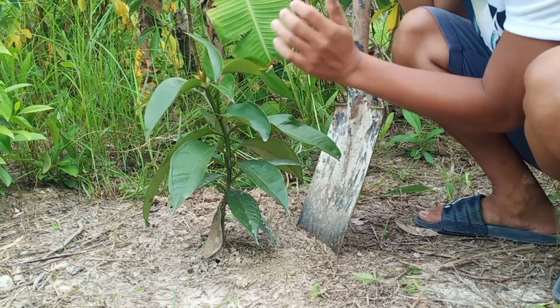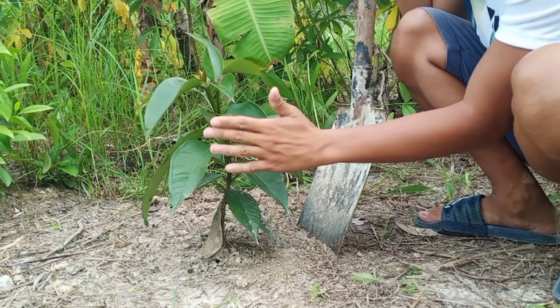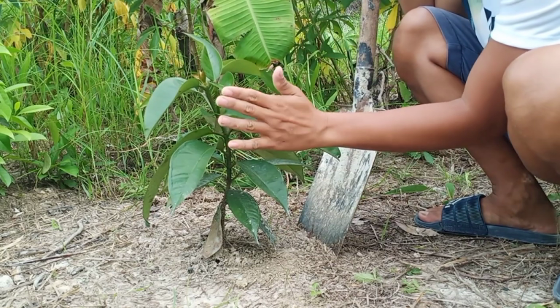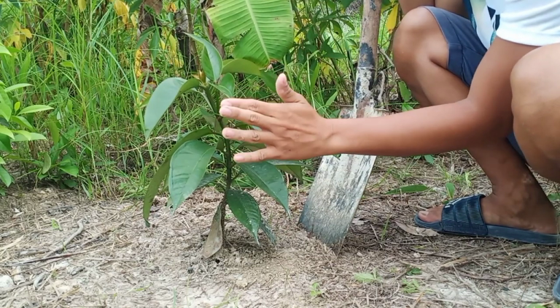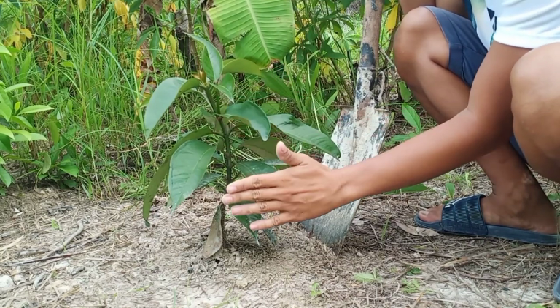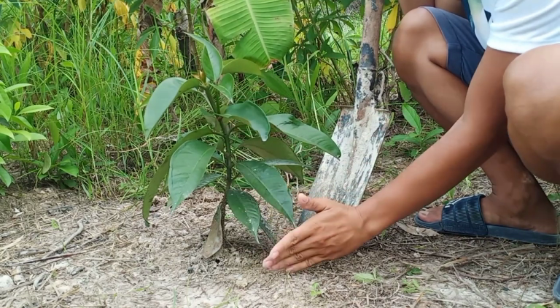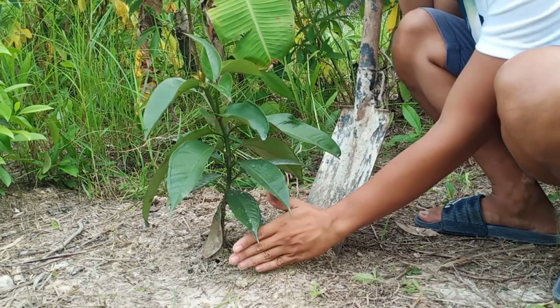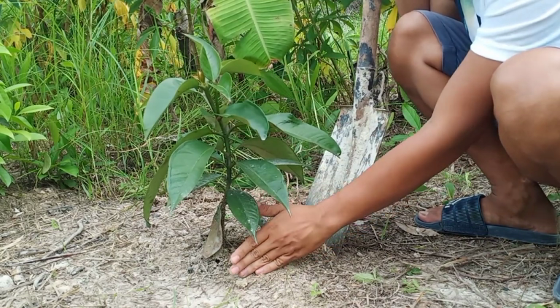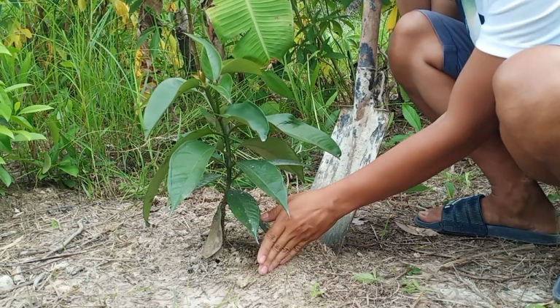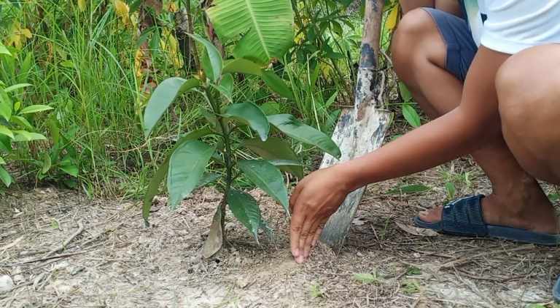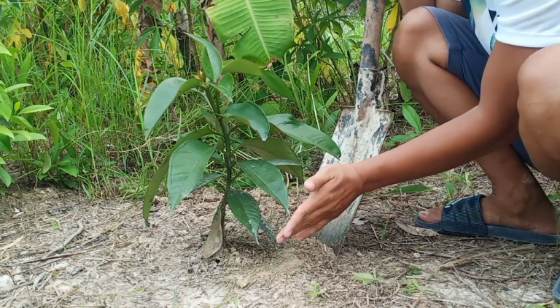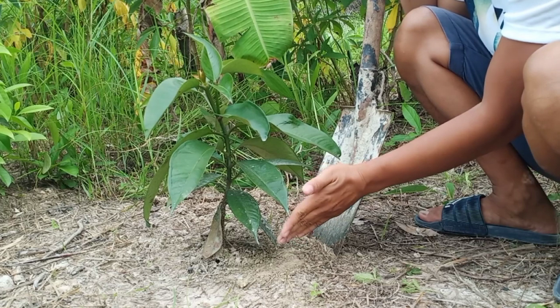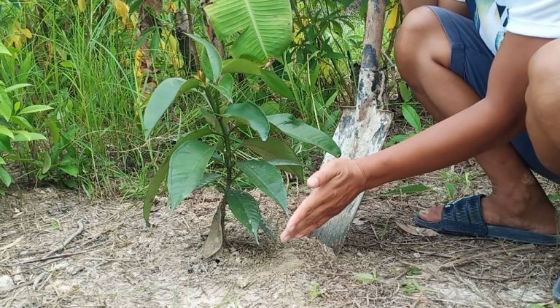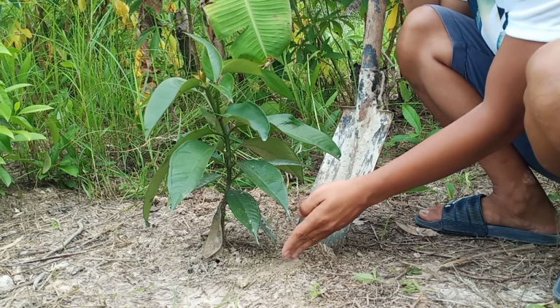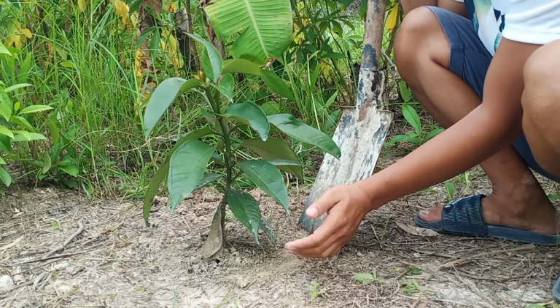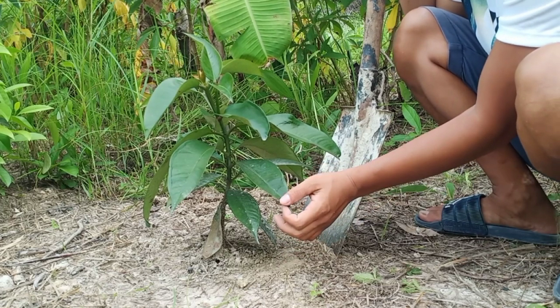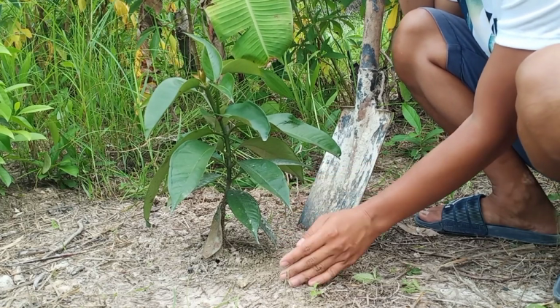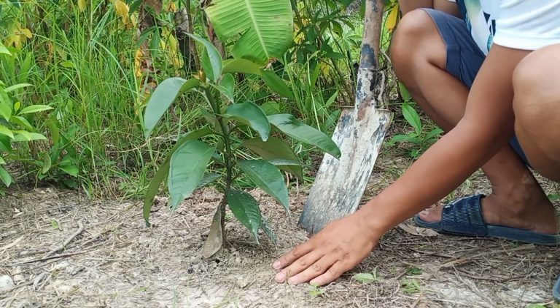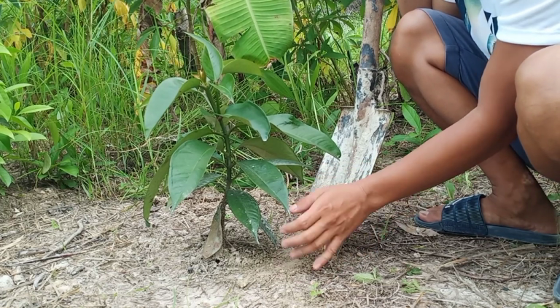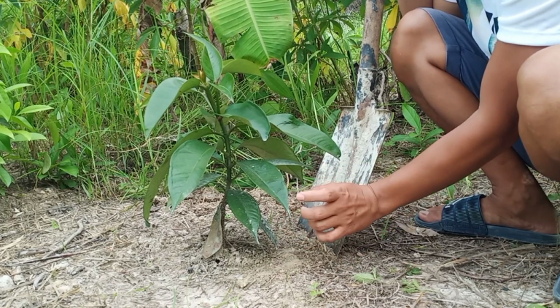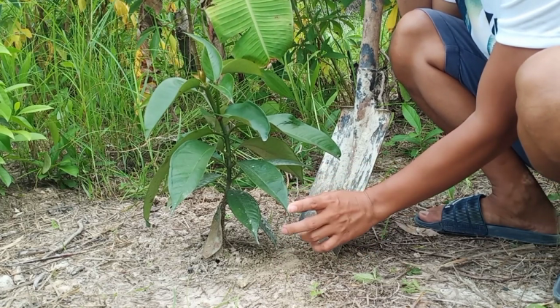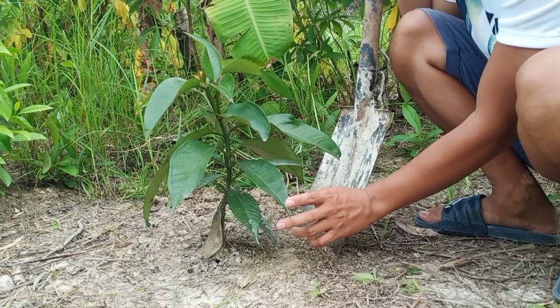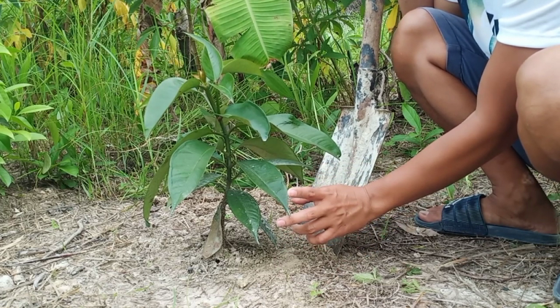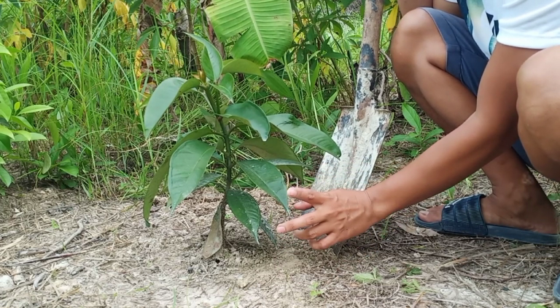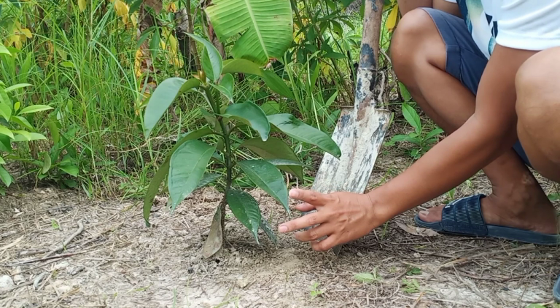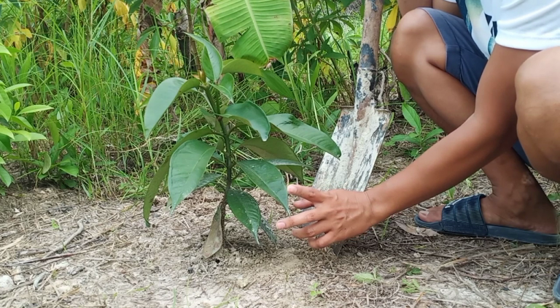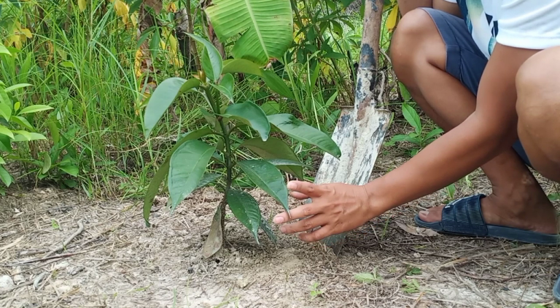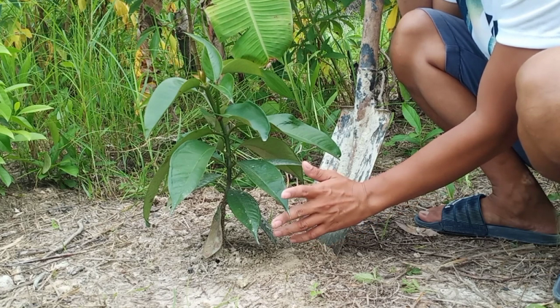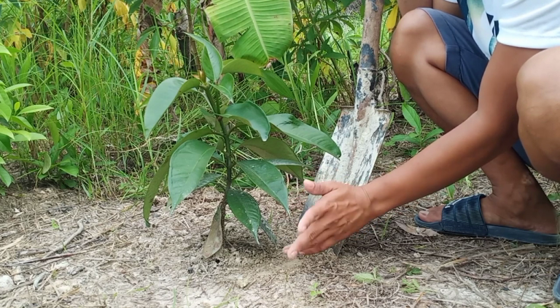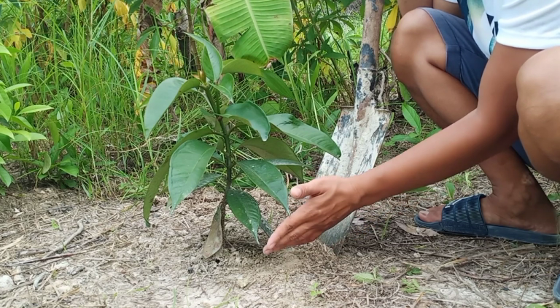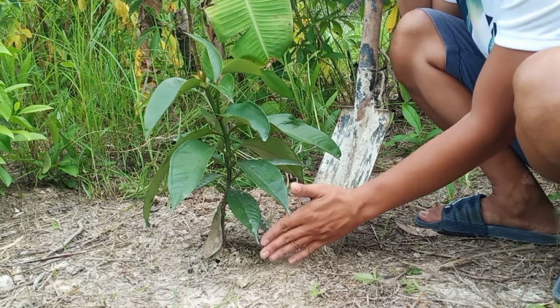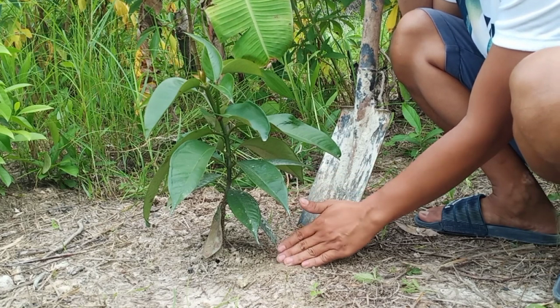Mapansin niyo ito po yung dahon. Dito po siya natin ilalagay. Huwag po natin susubrahan sa may dahon. Baka po kasi masusunog po kung marami pong matatapat po siya sa dahon. Baka po siya ay masunog.